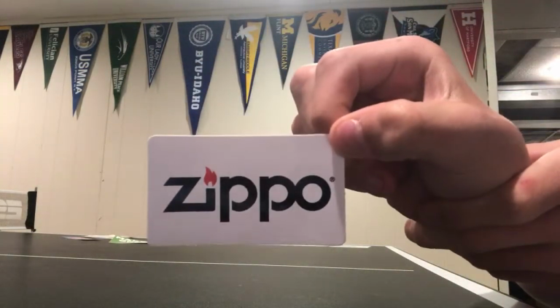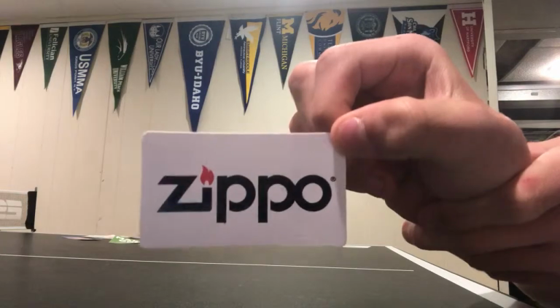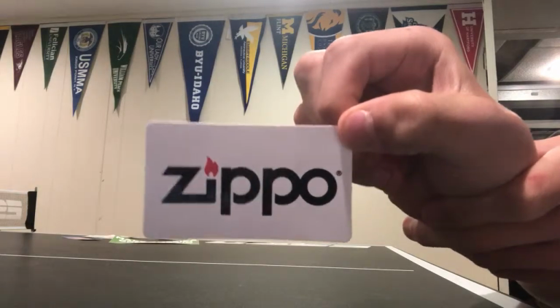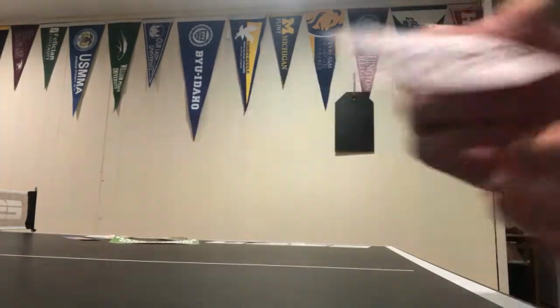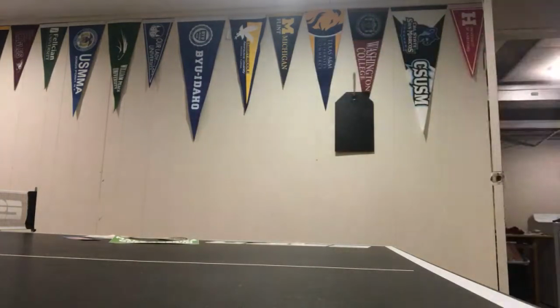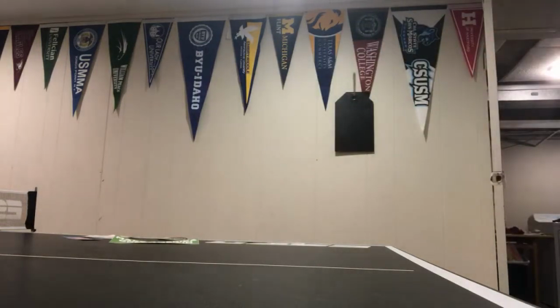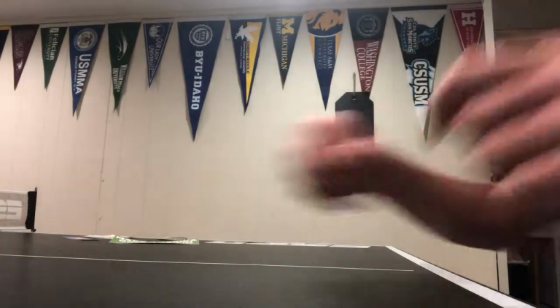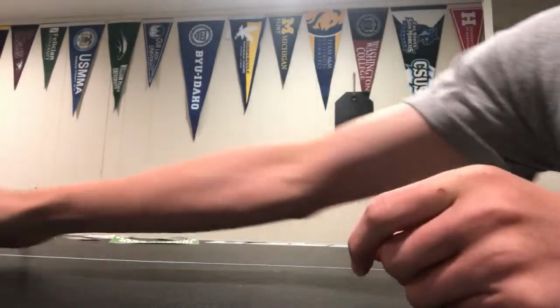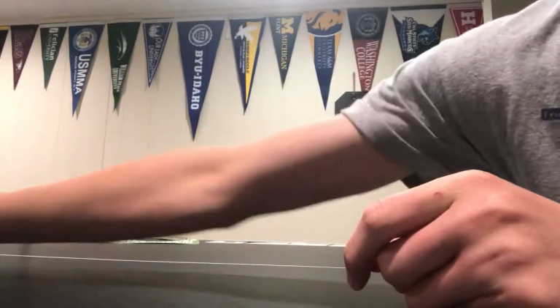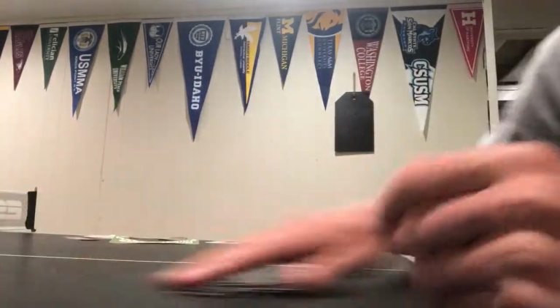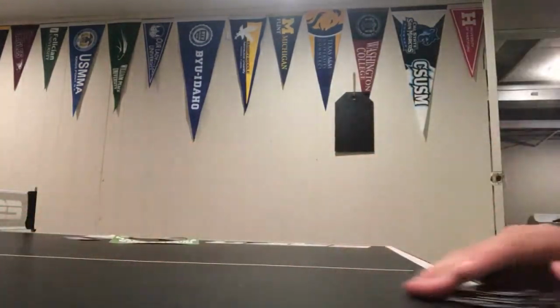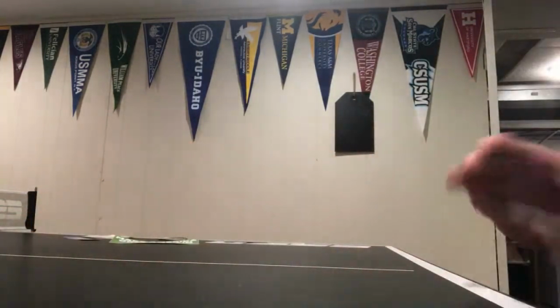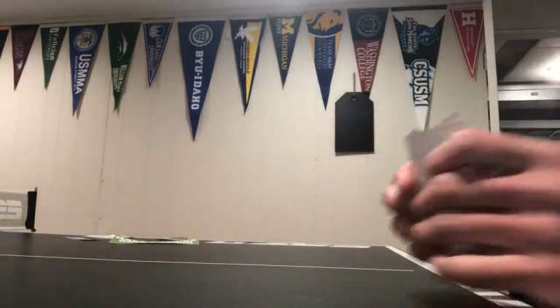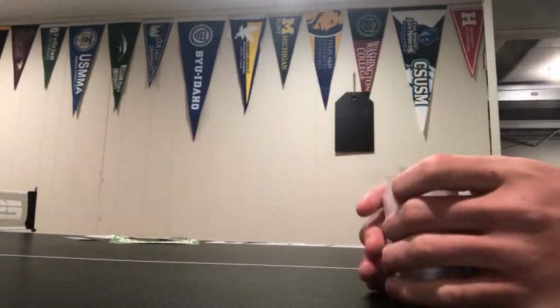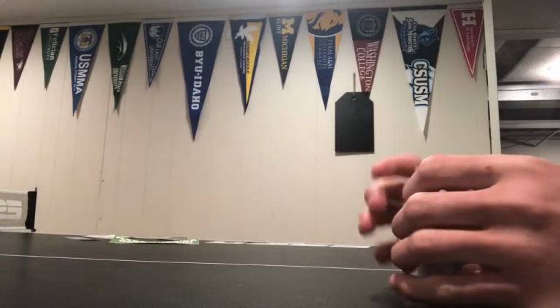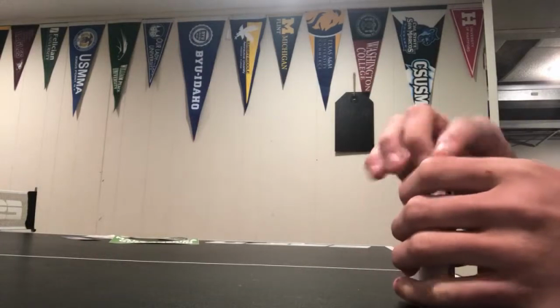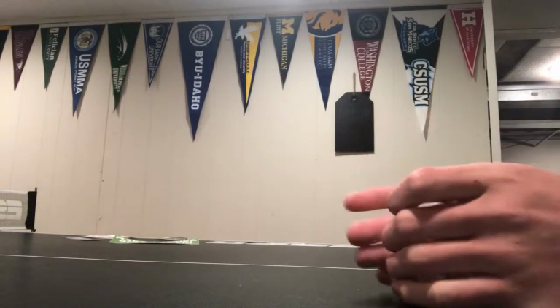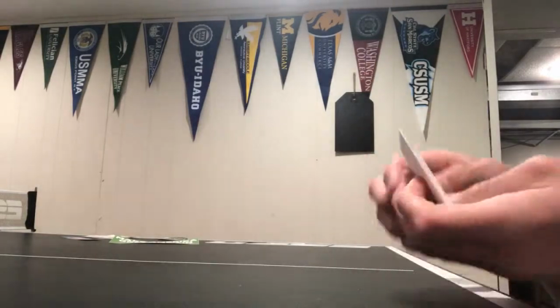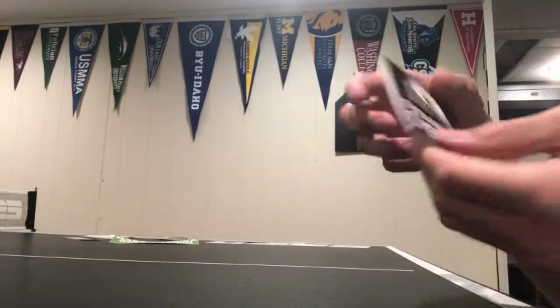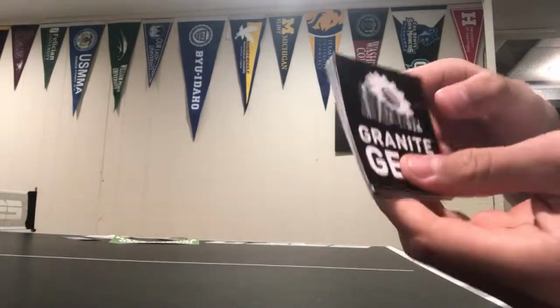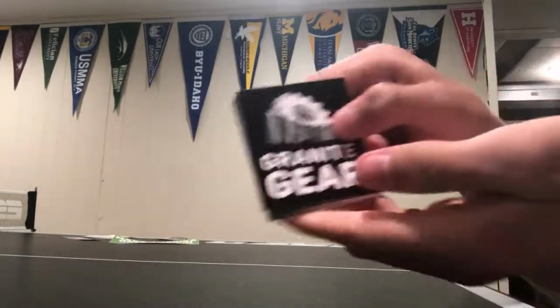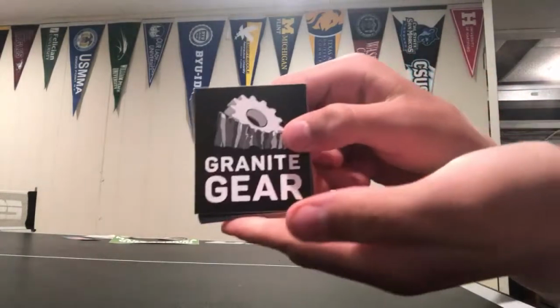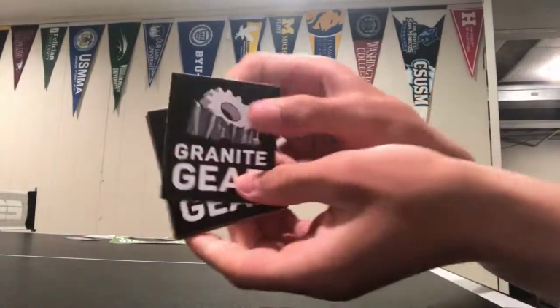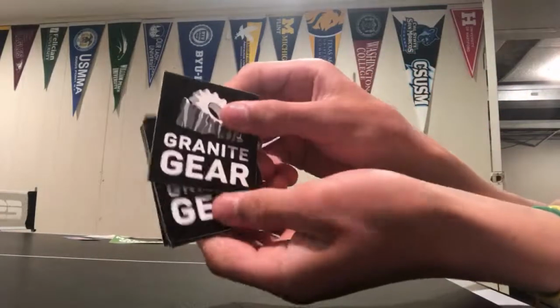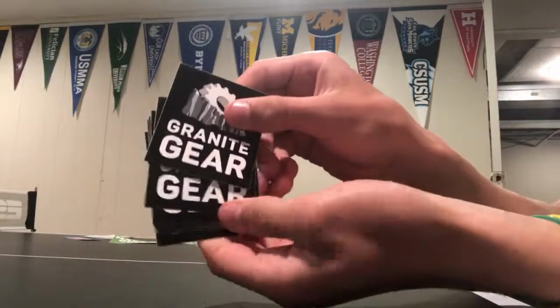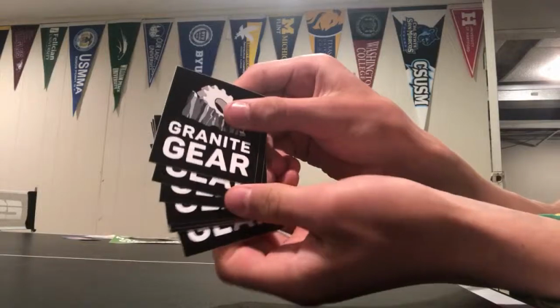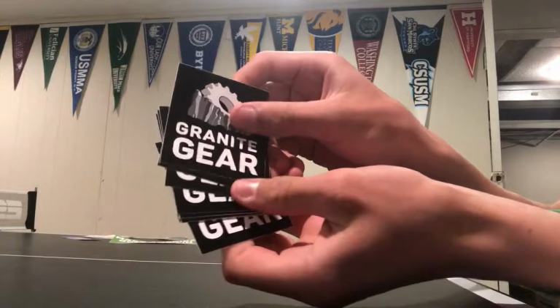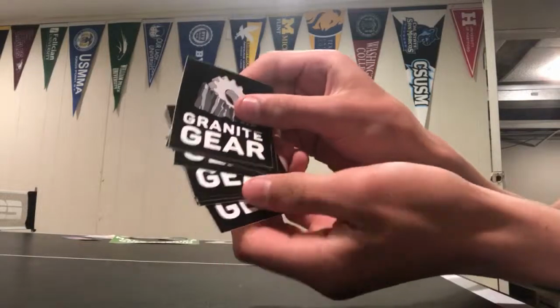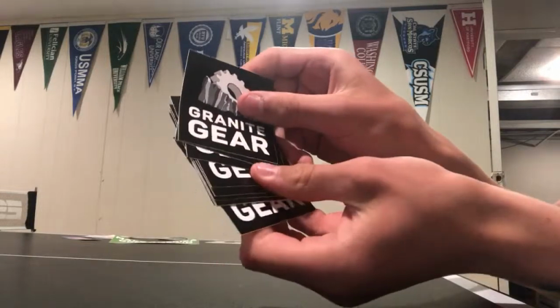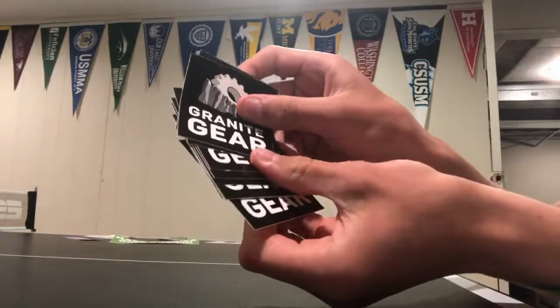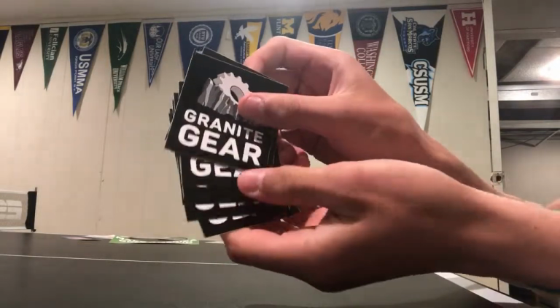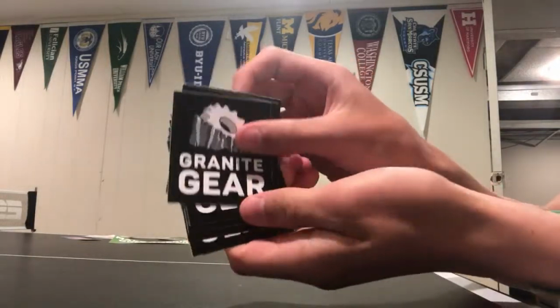Another one that really hooked us up is Granite Gear — they just really put probably 10 in there at least. They're nice.